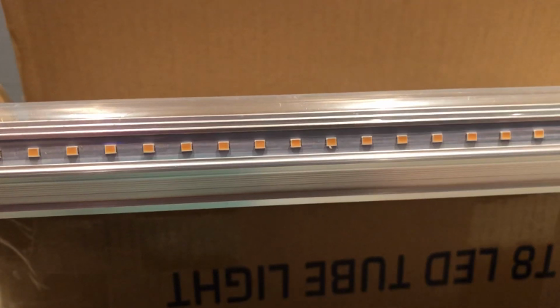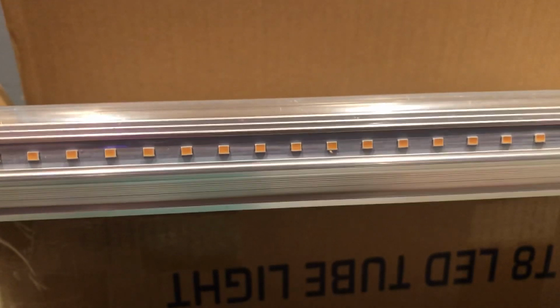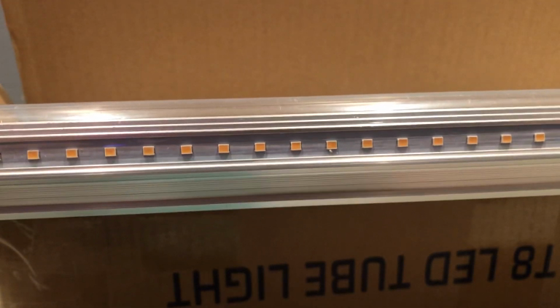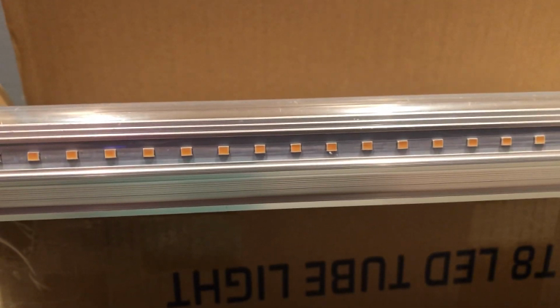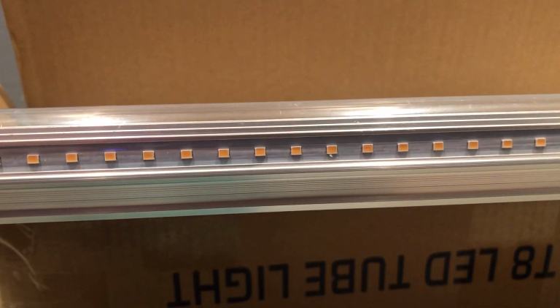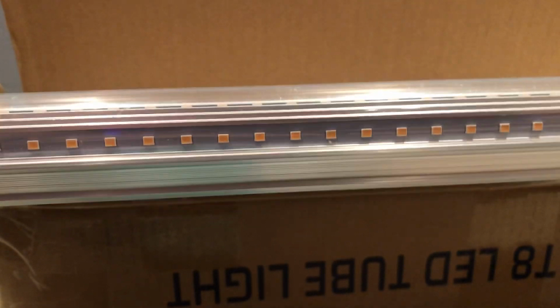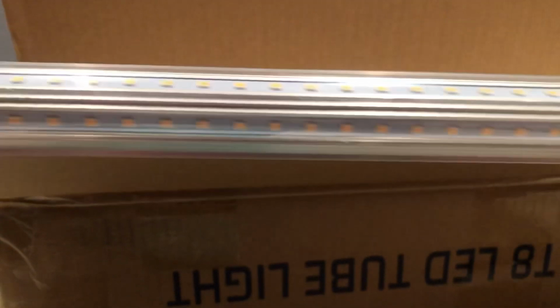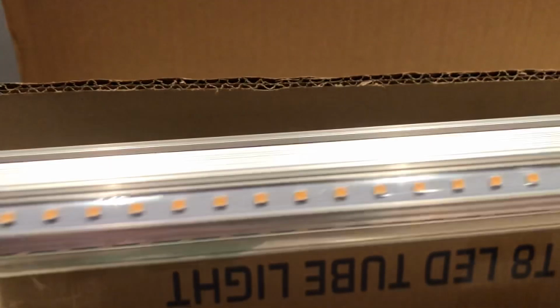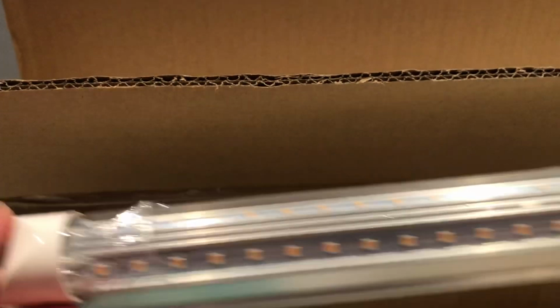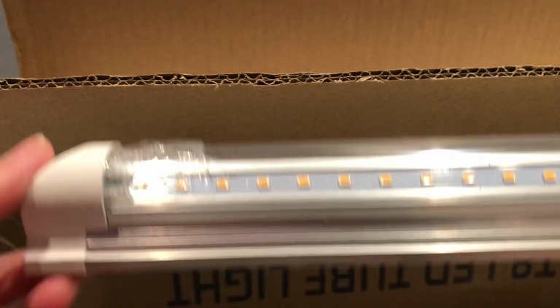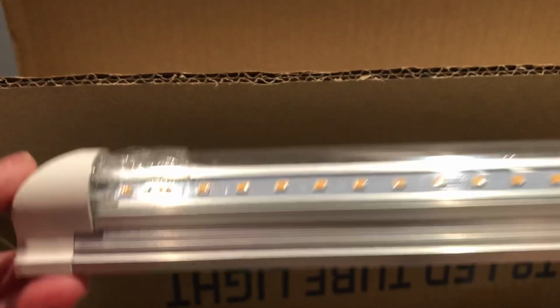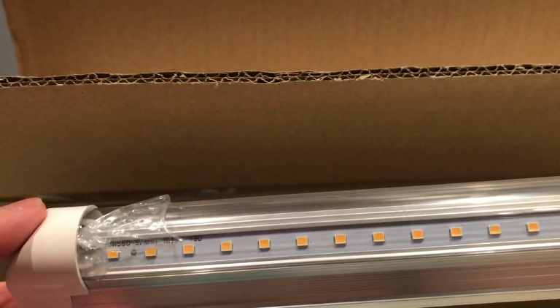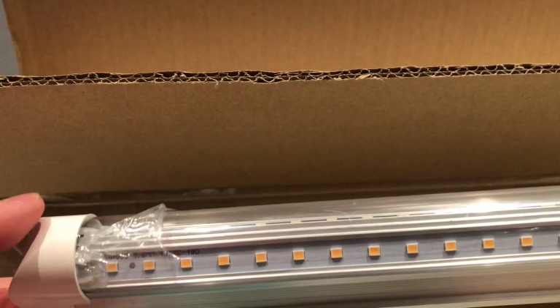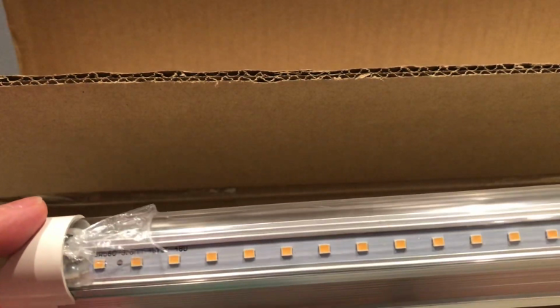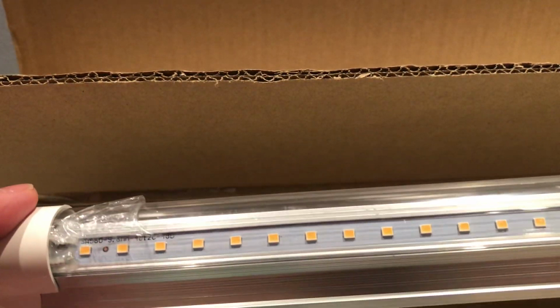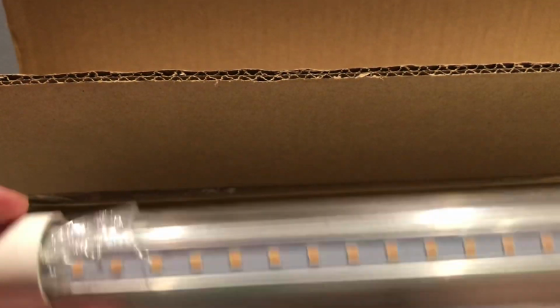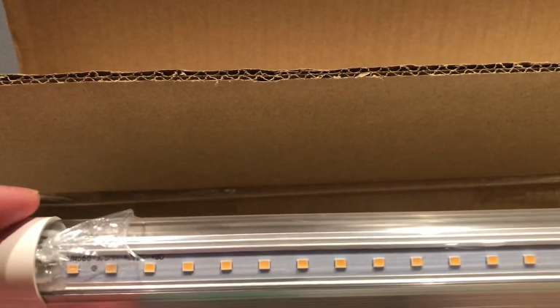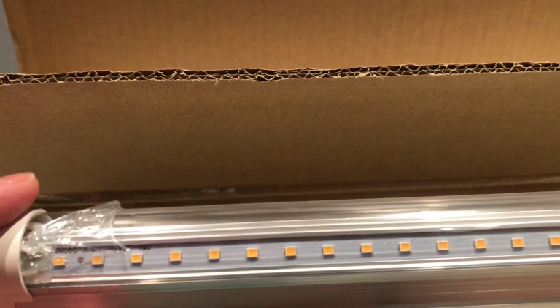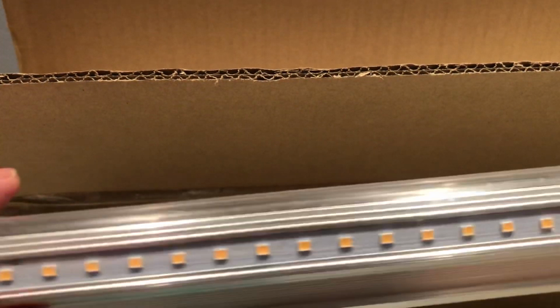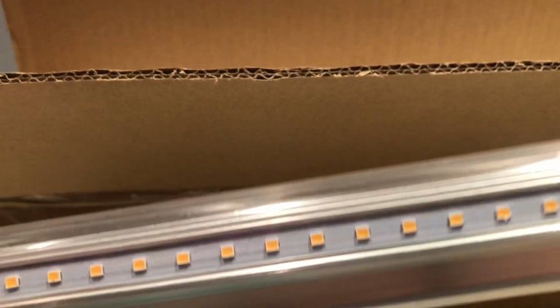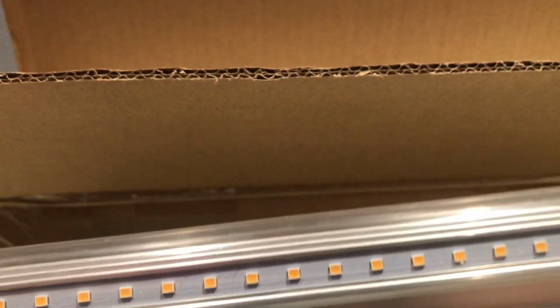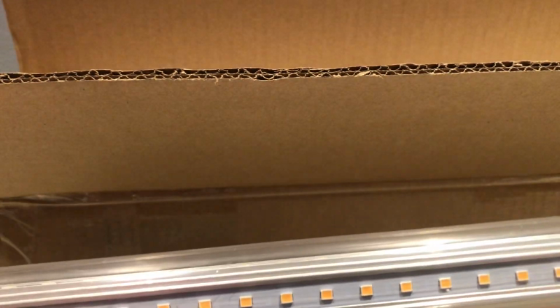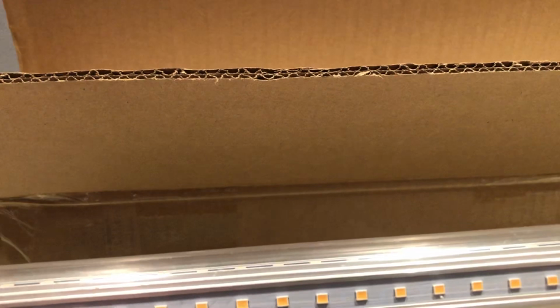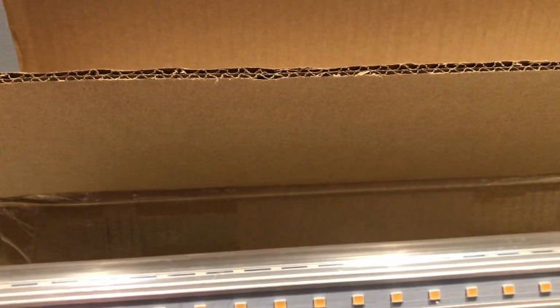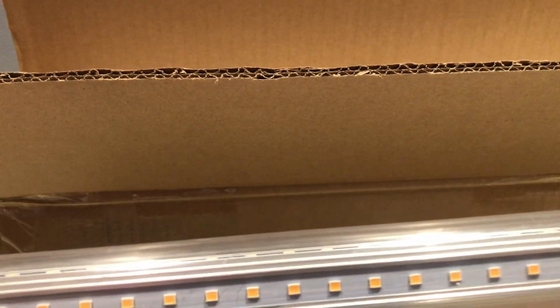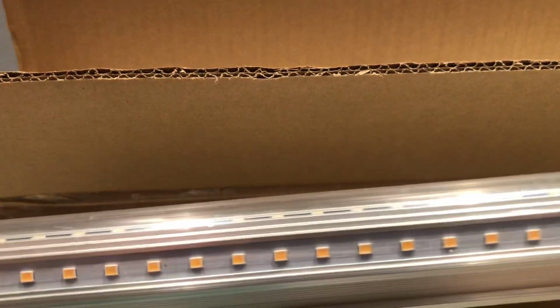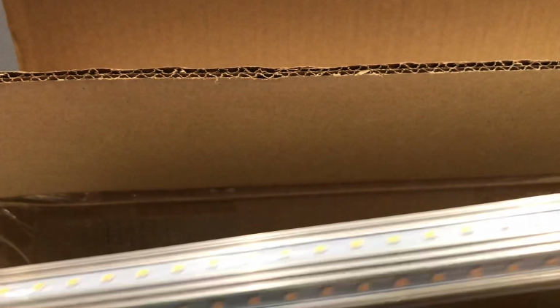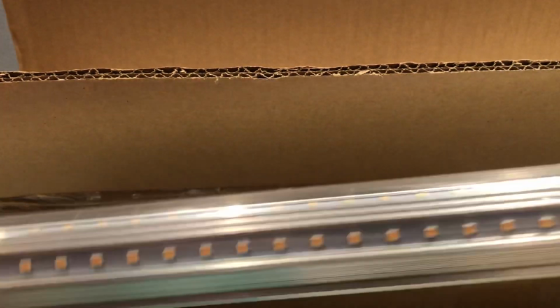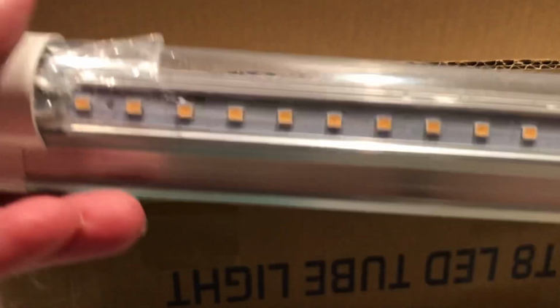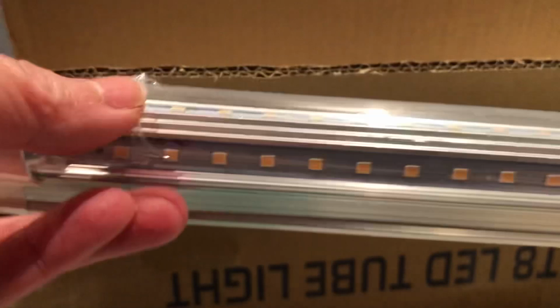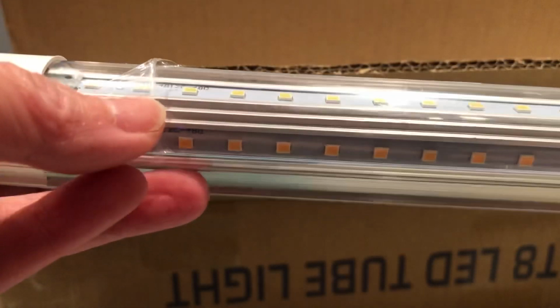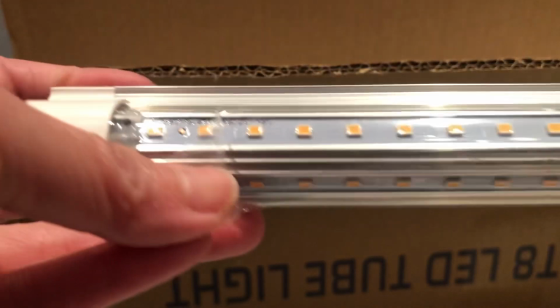Trying to capture this on a phone camera and it's not fitting. This is a growing light — an LED T8 tube light — and I just want to show you the quality.